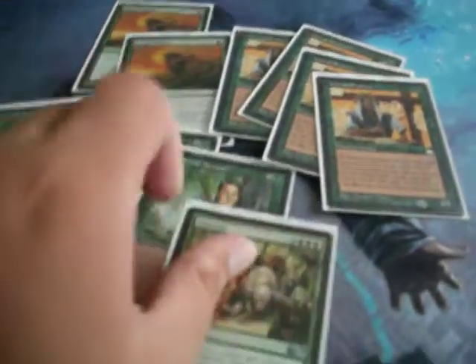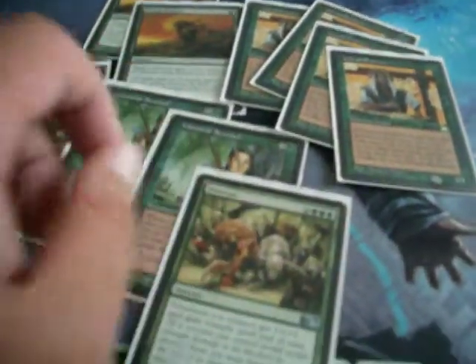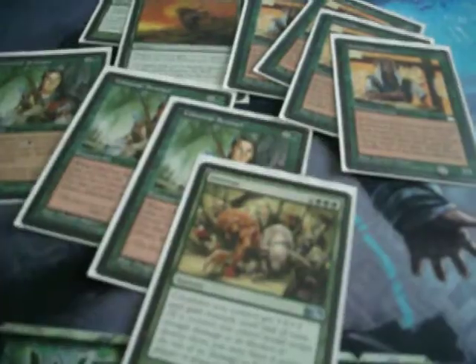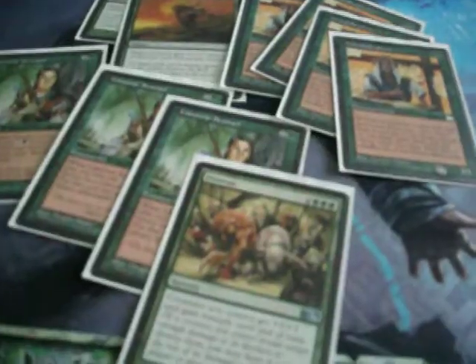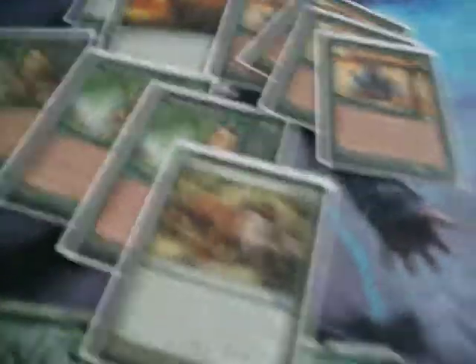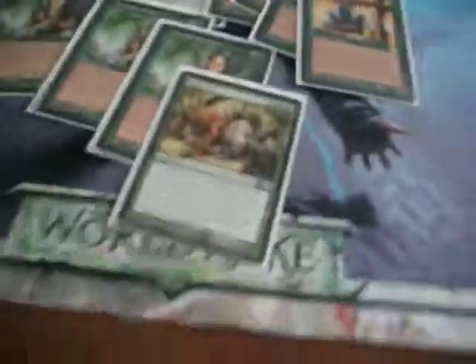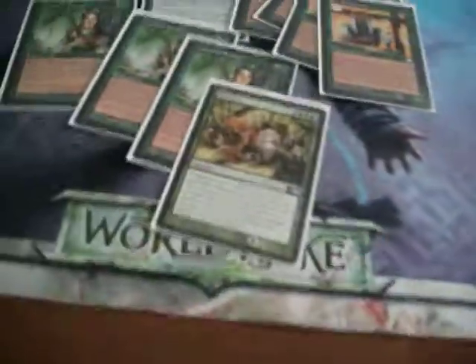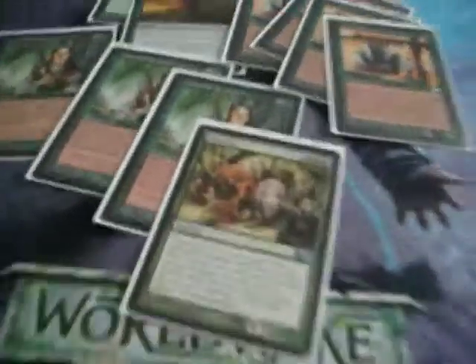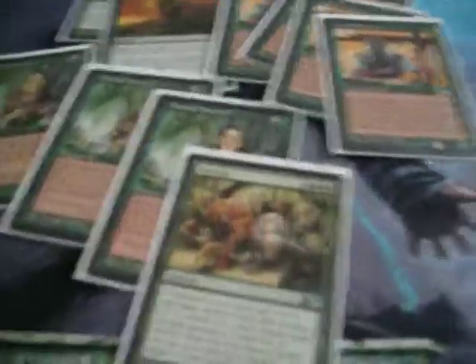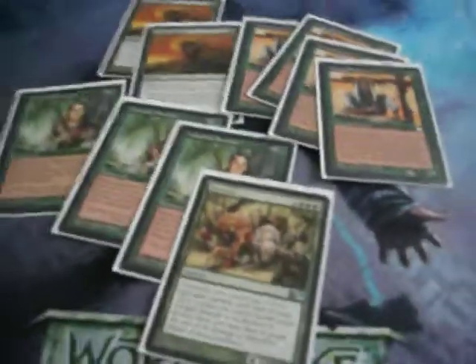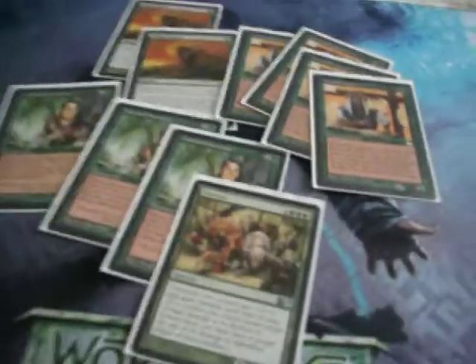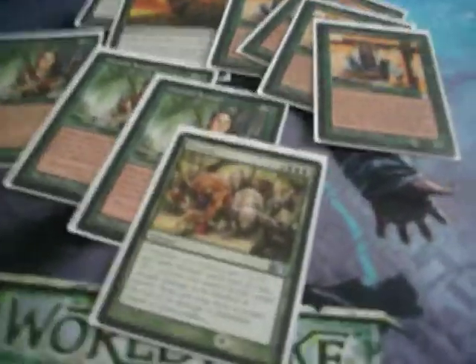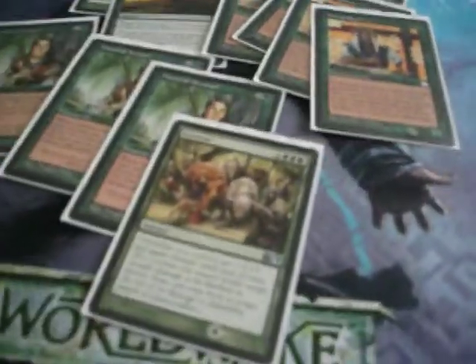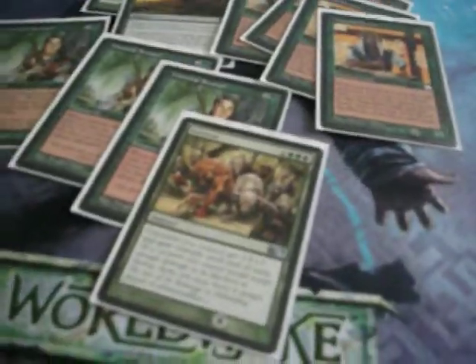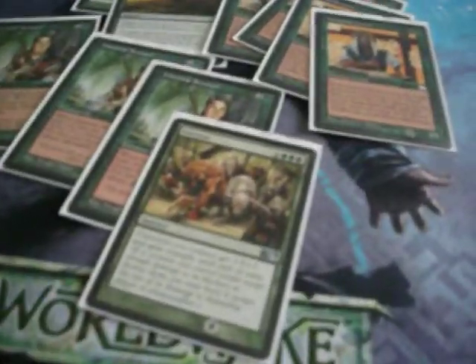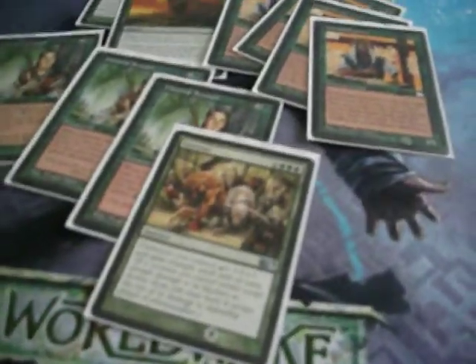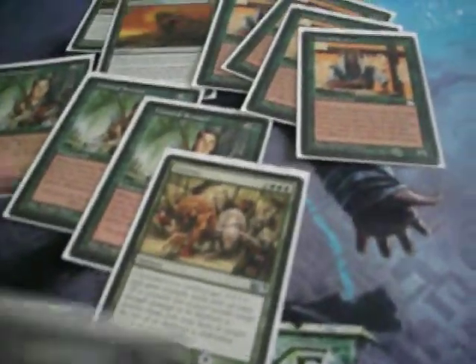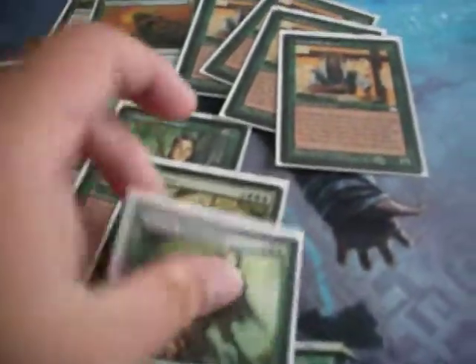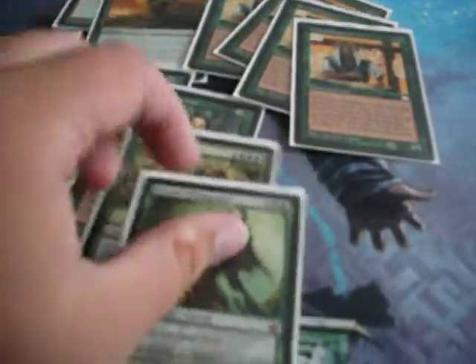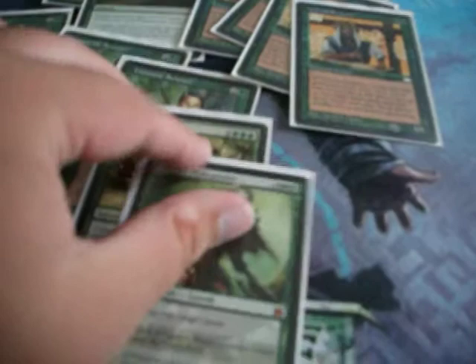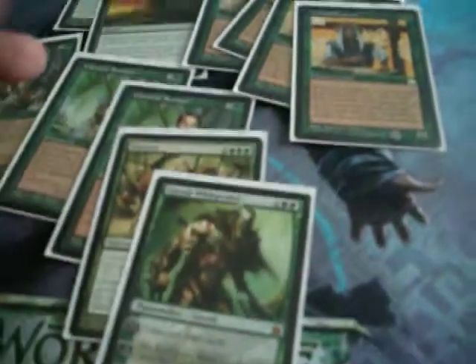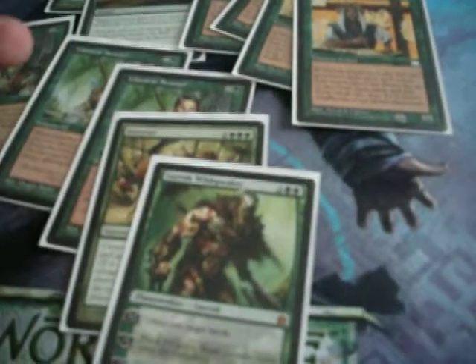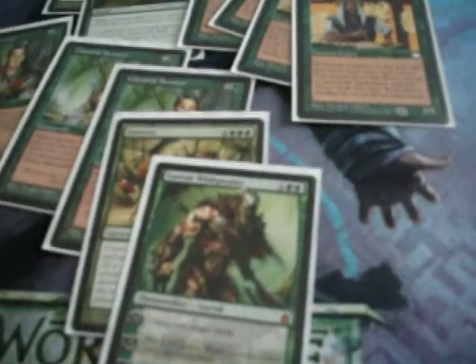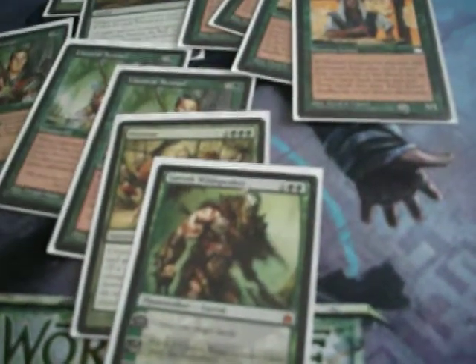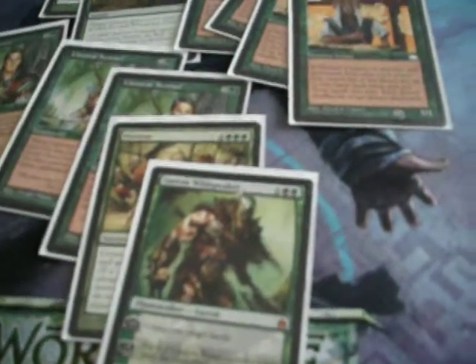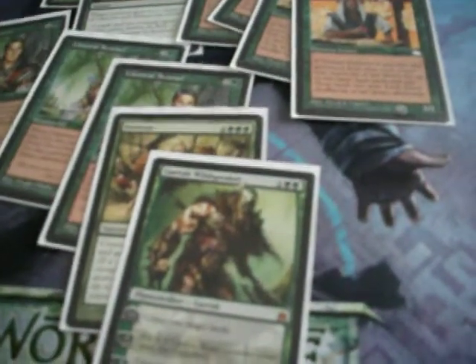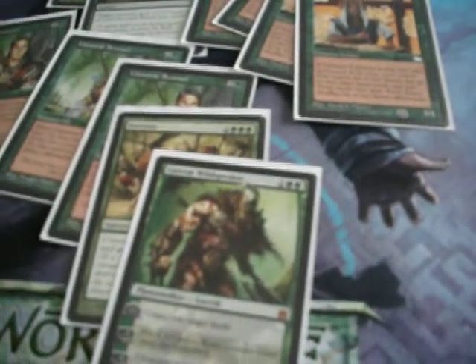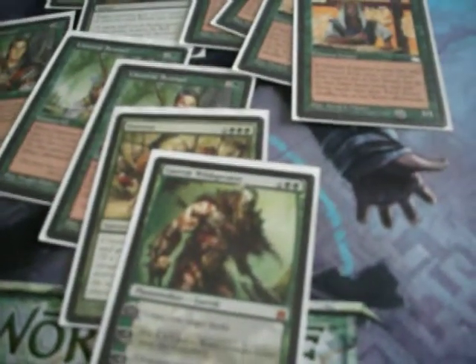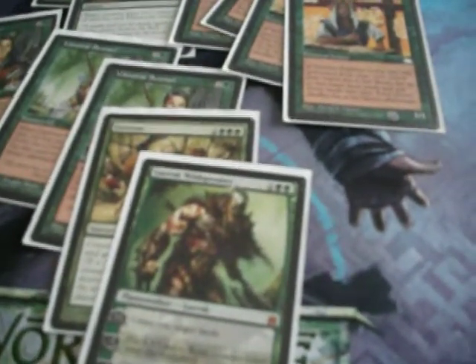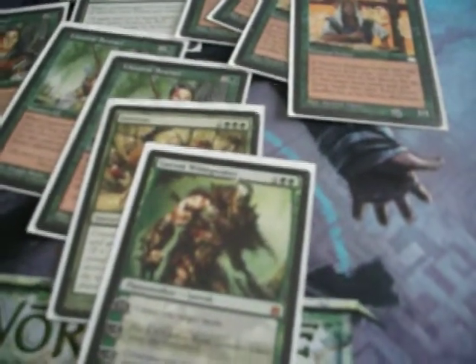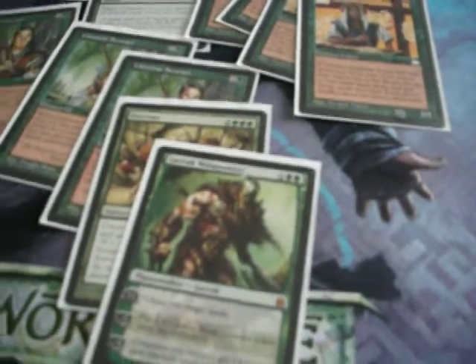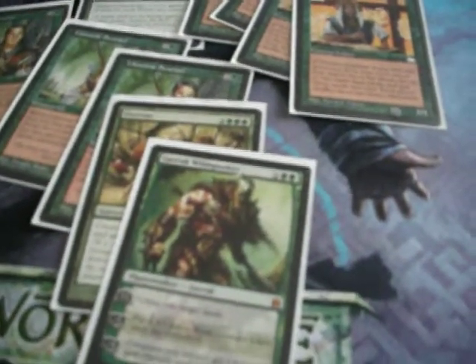1 Overrun. 1 Garruk Wild Speaker — untaps lands.